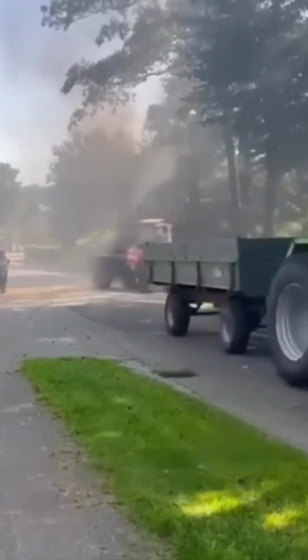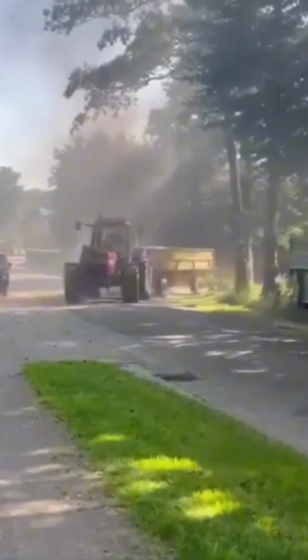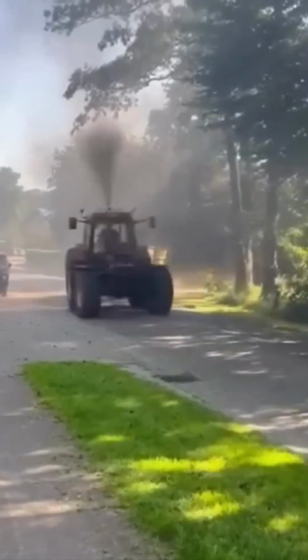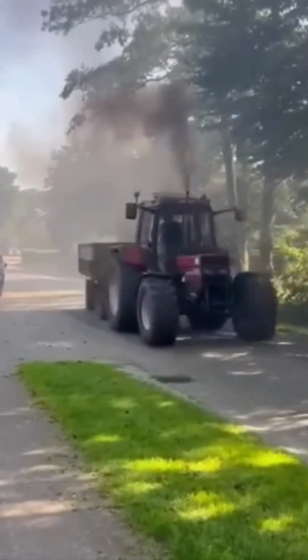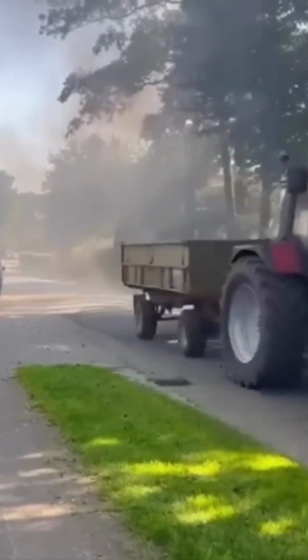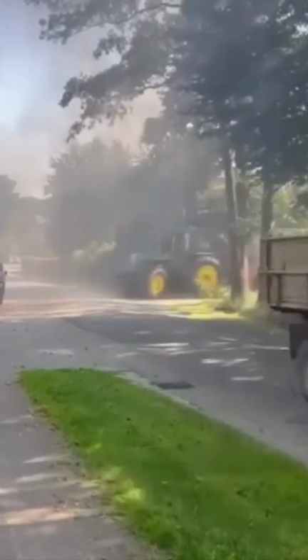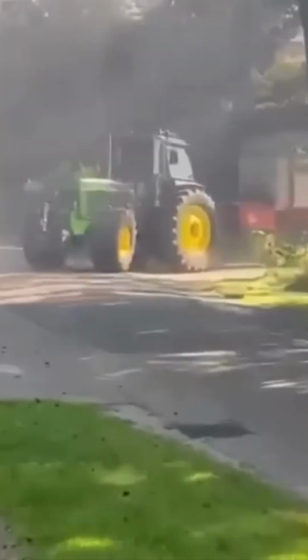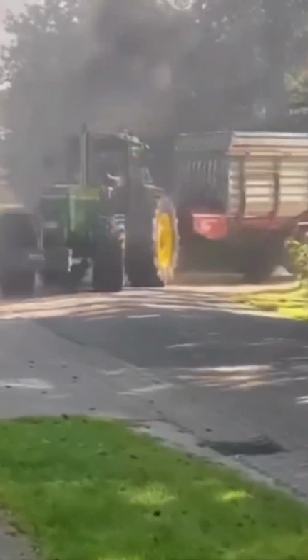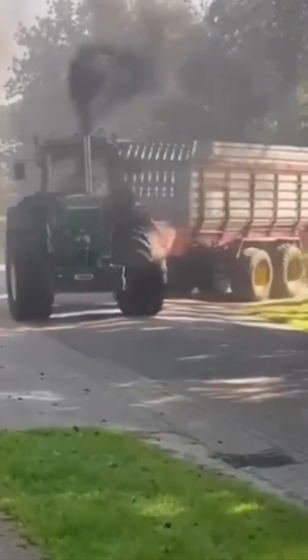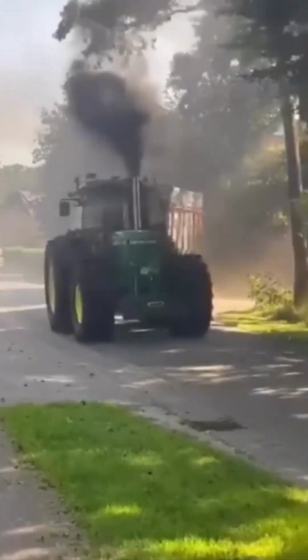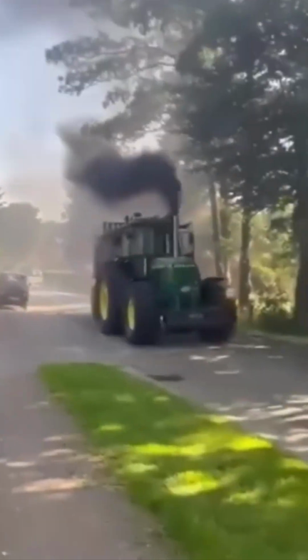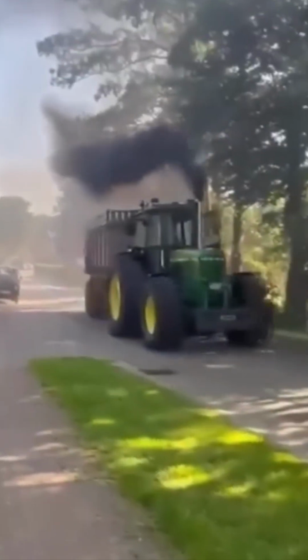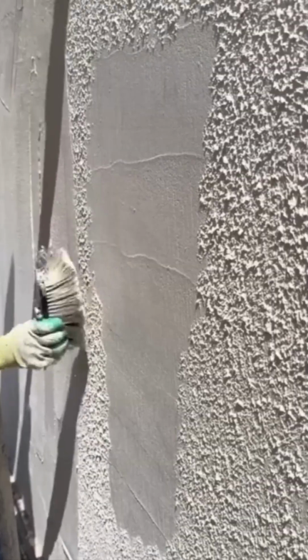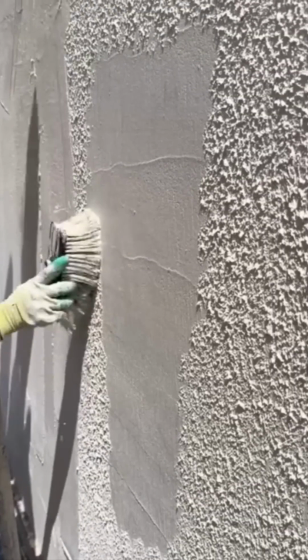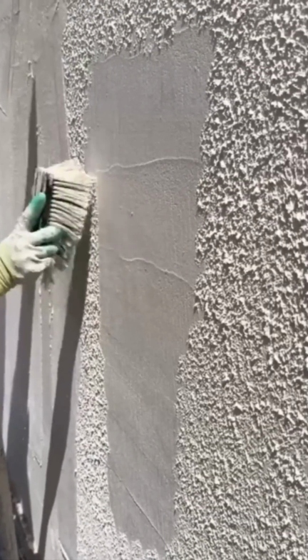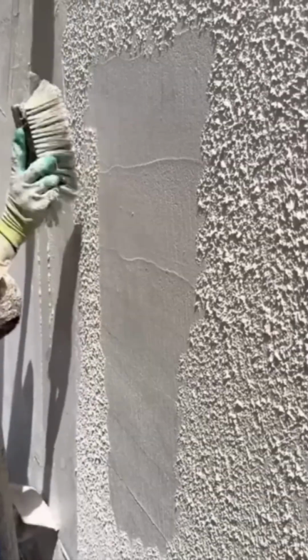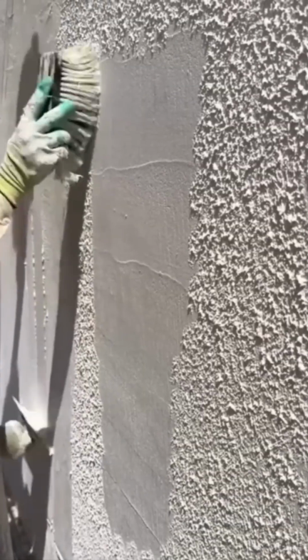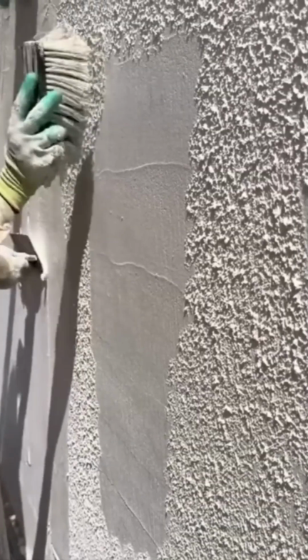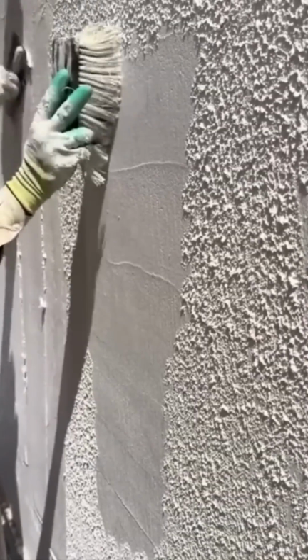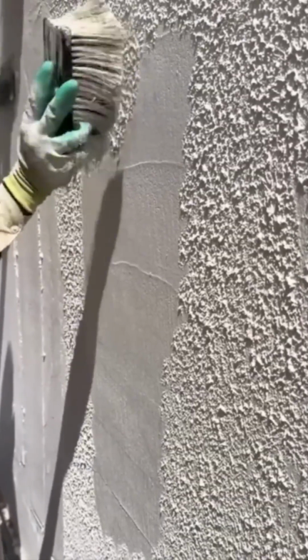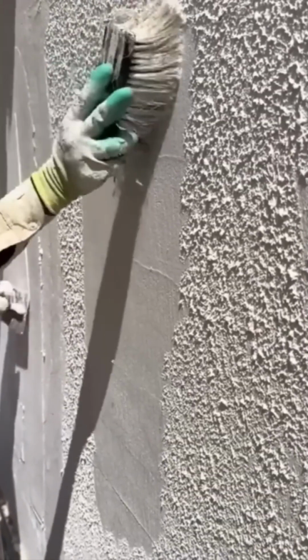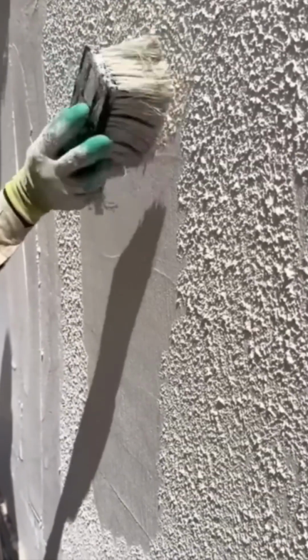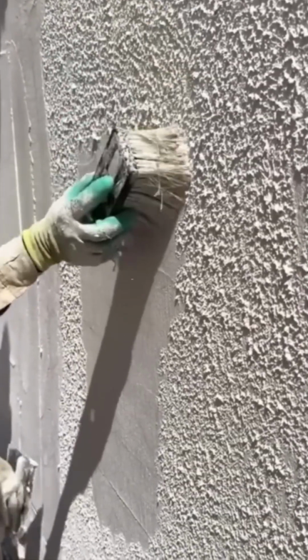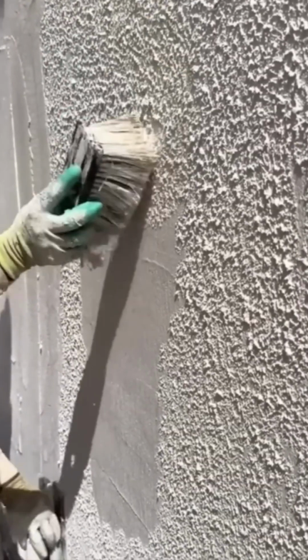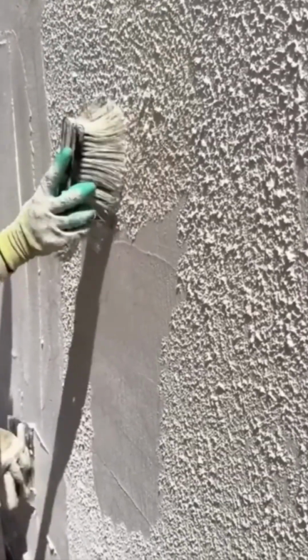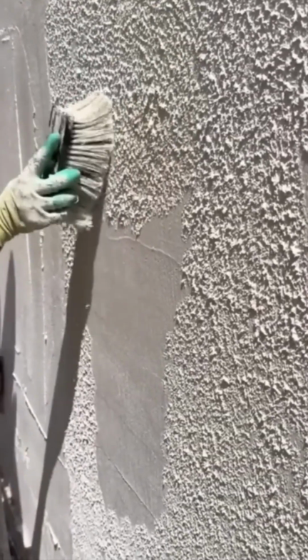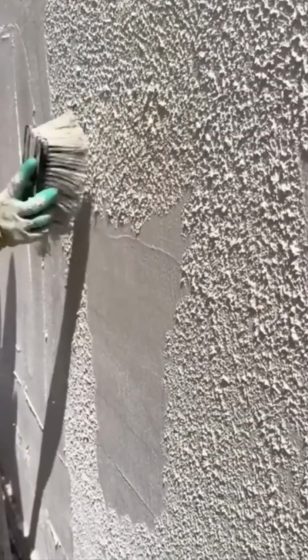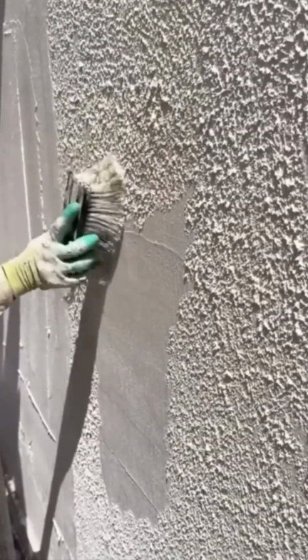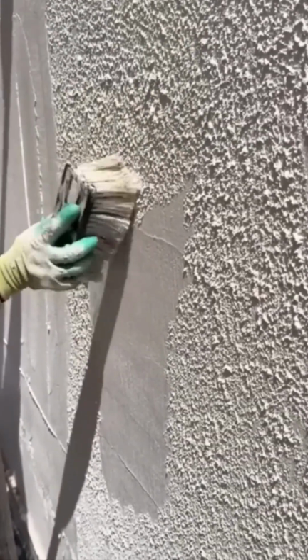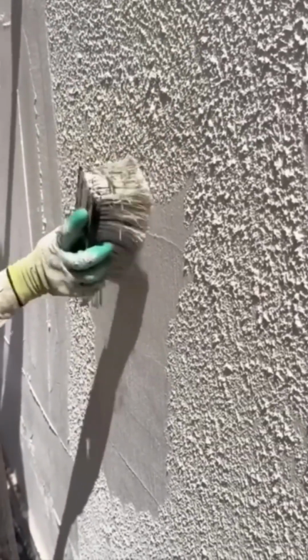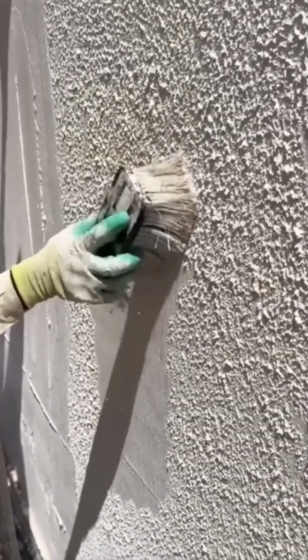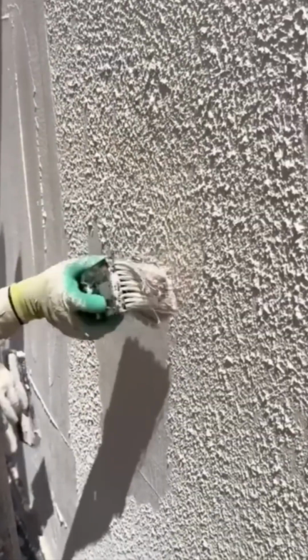Creating wall textures — watch as cement morphs under deft strokes, like an artist sculpting clouds onto a flat sky.